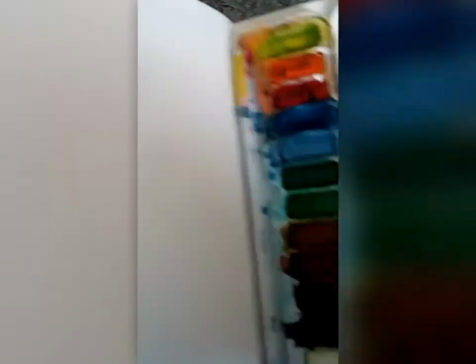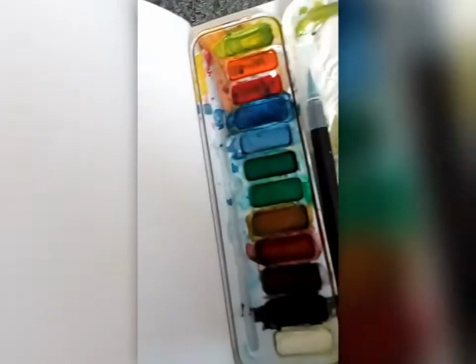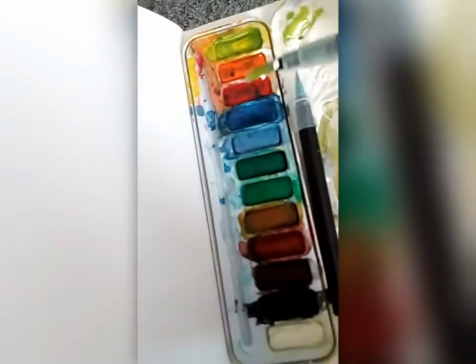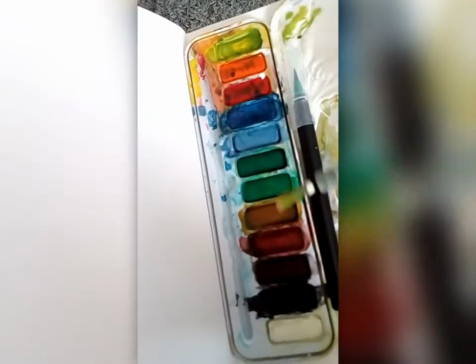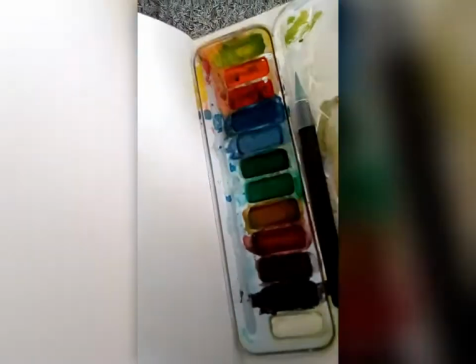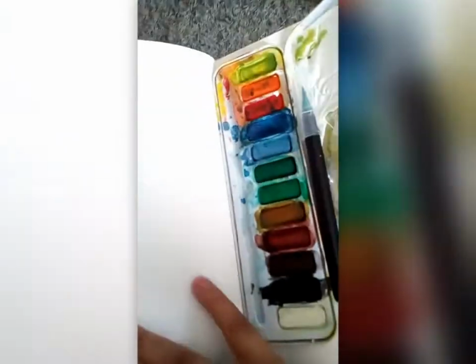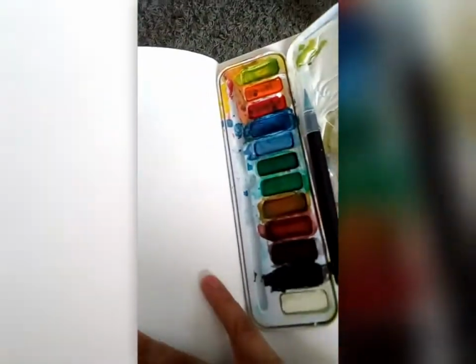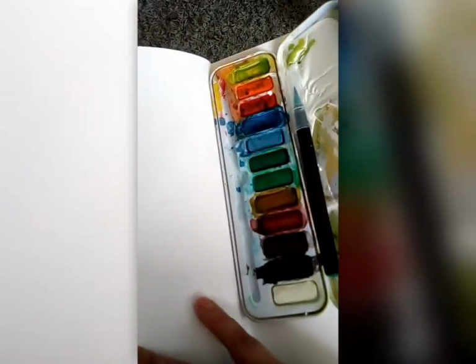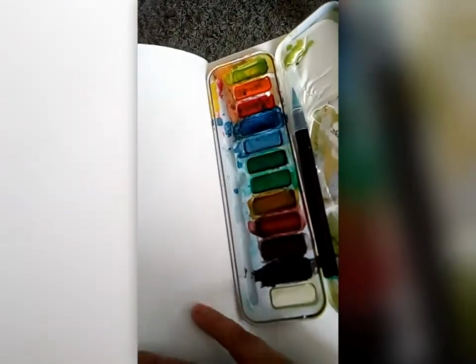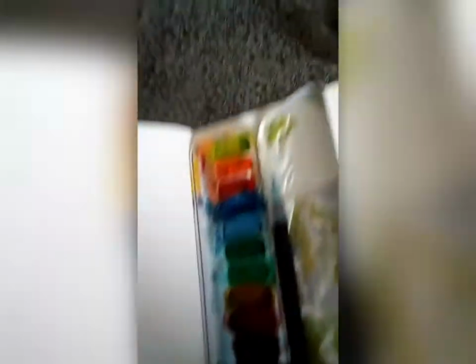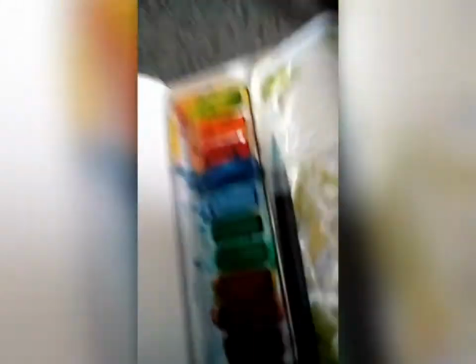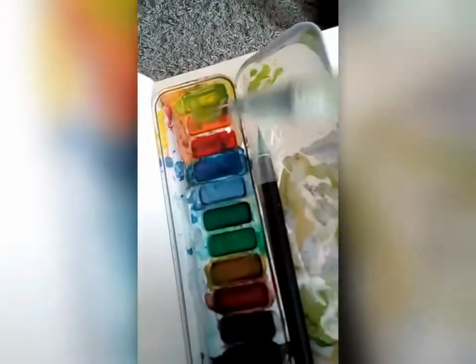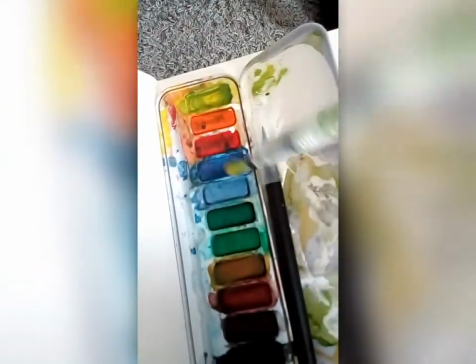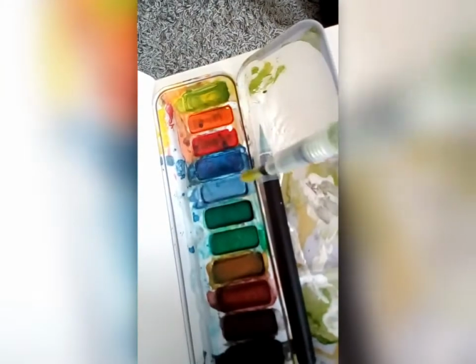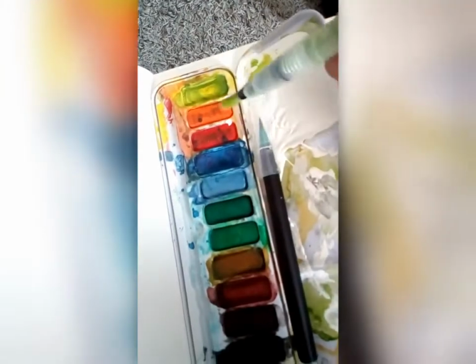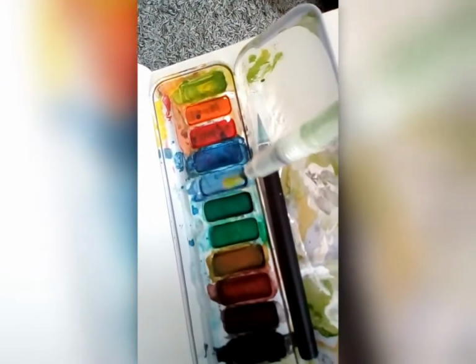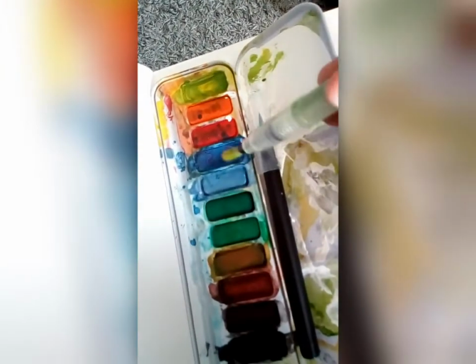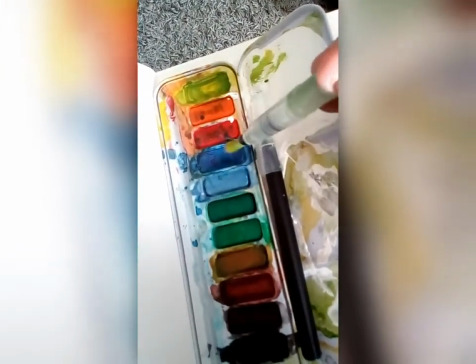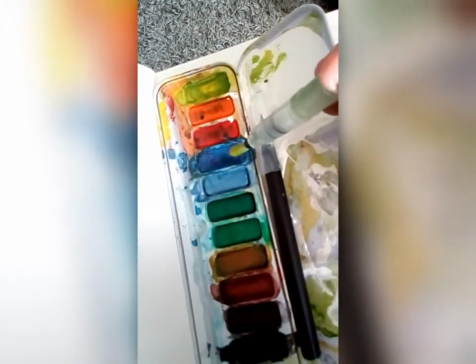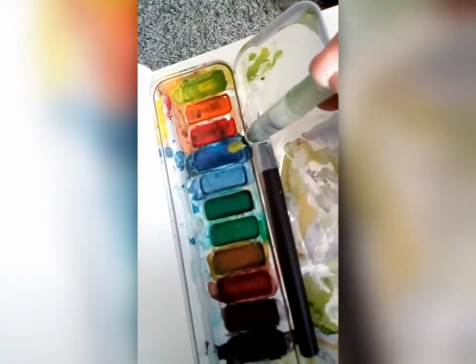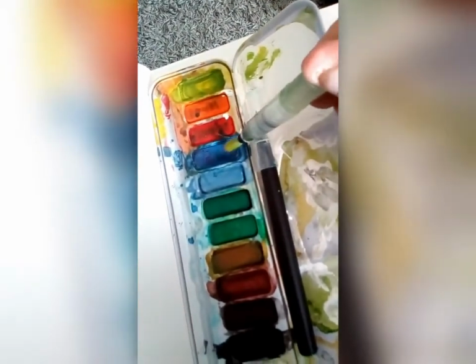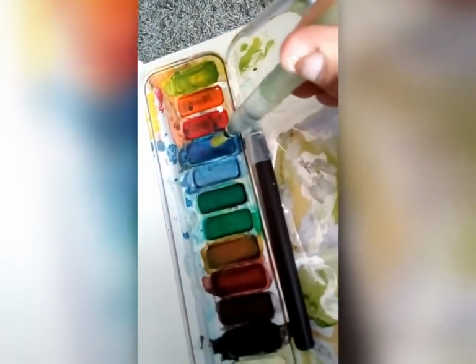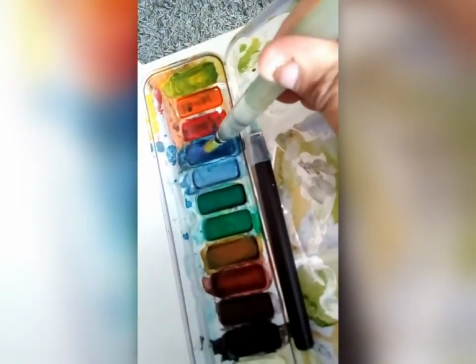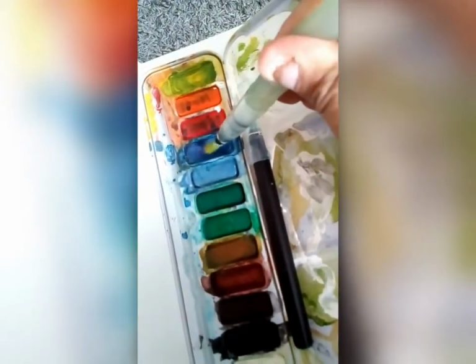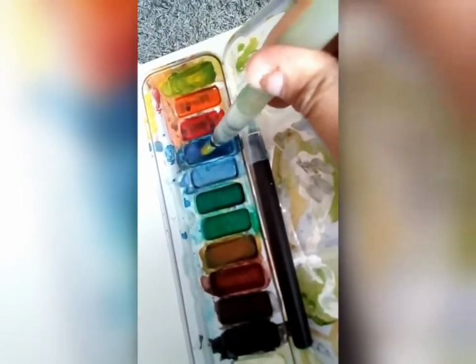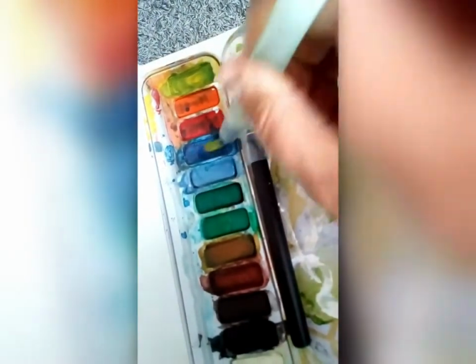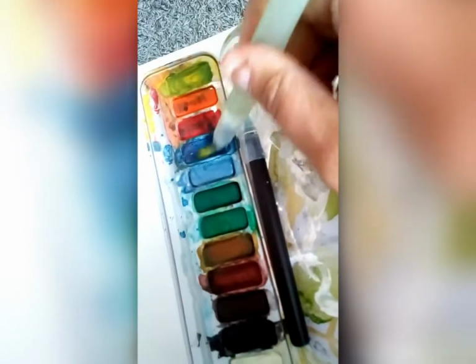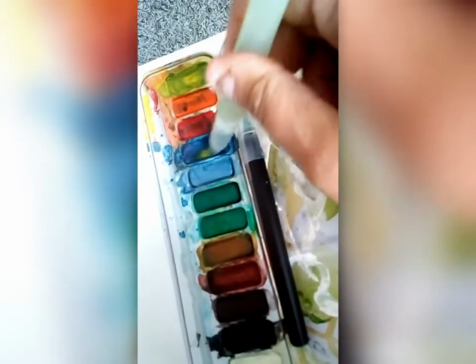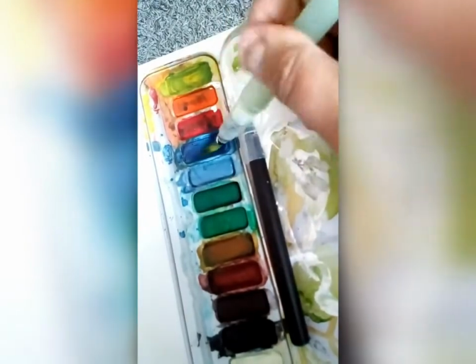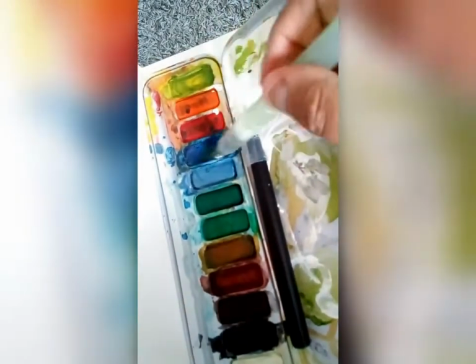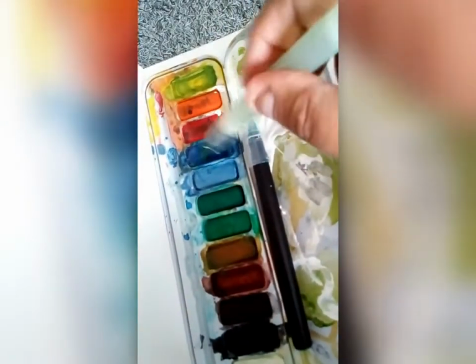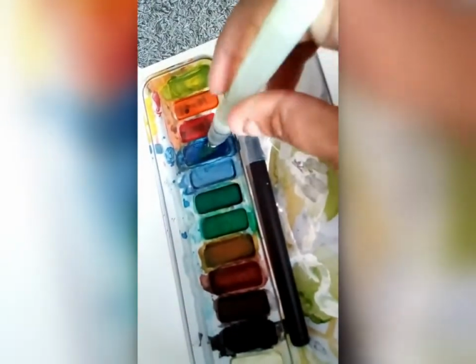Now I'm going to be showing you some simple watercolour techniques that you could add to your page as well. First of all, choose your colour — we're going to be using watercolour and I'm going to start with blue this week.